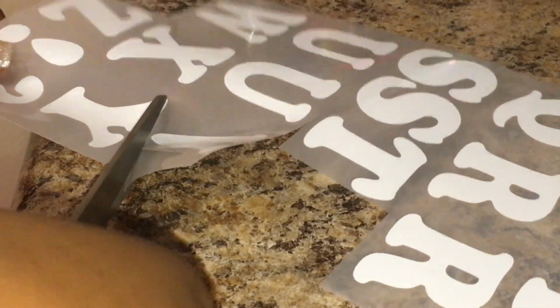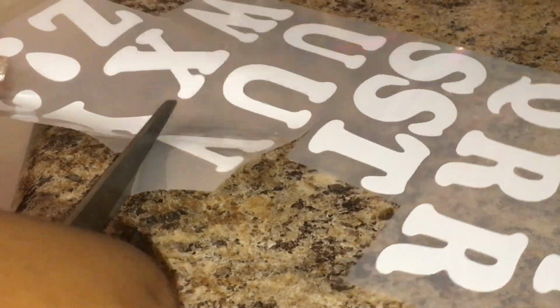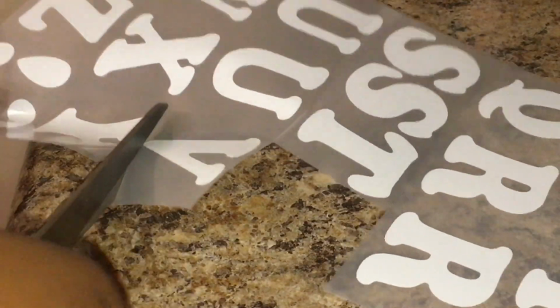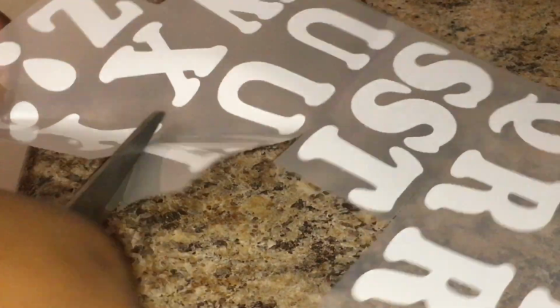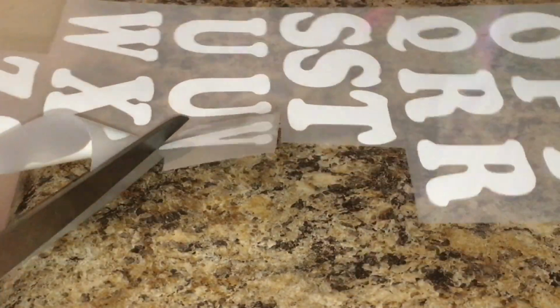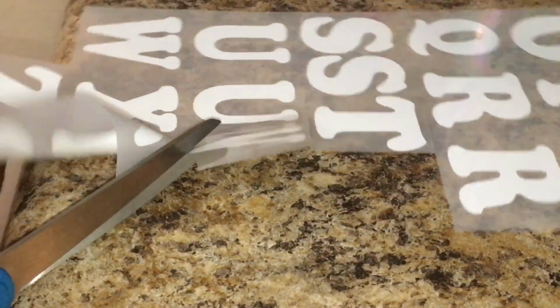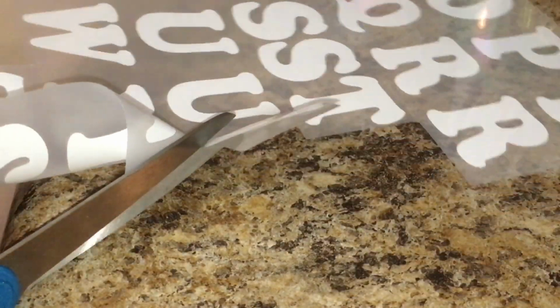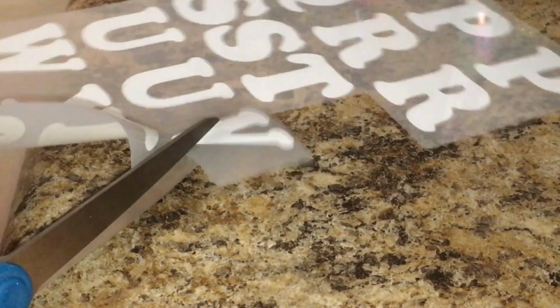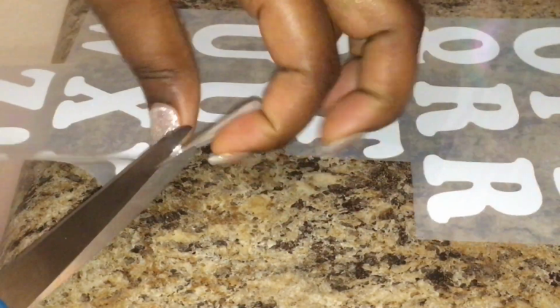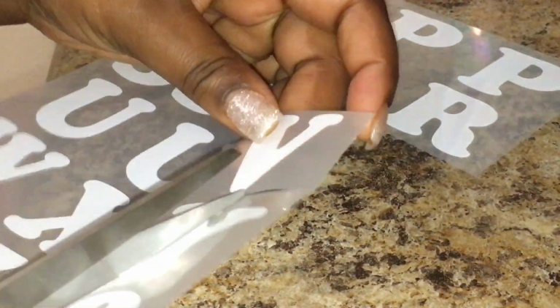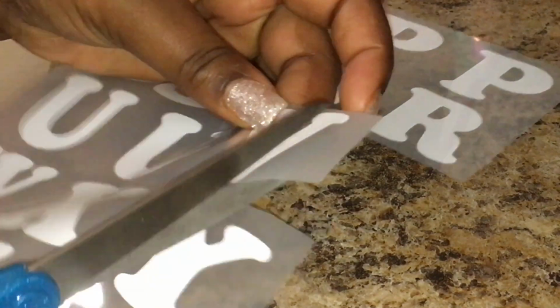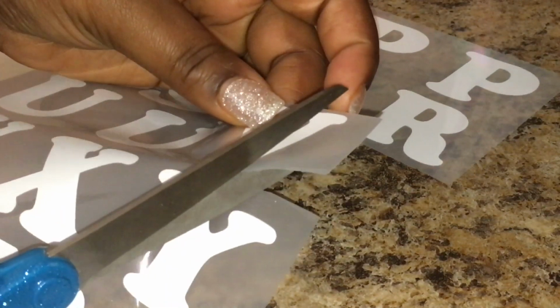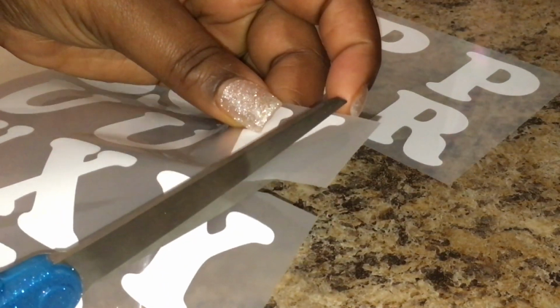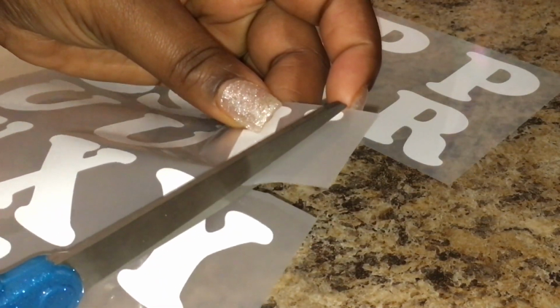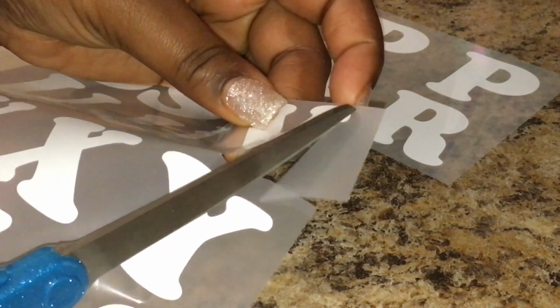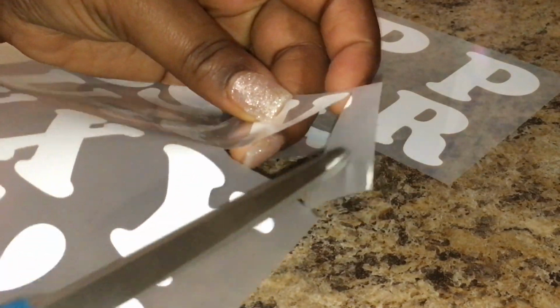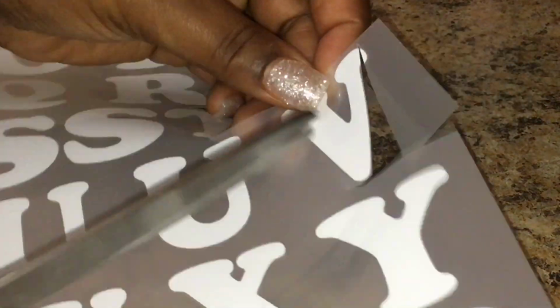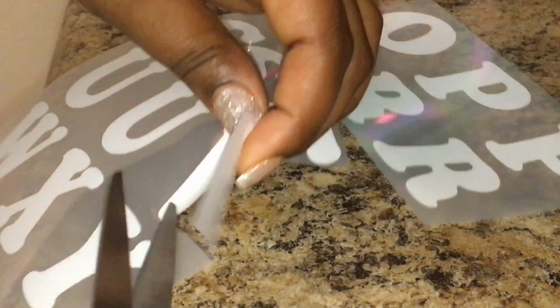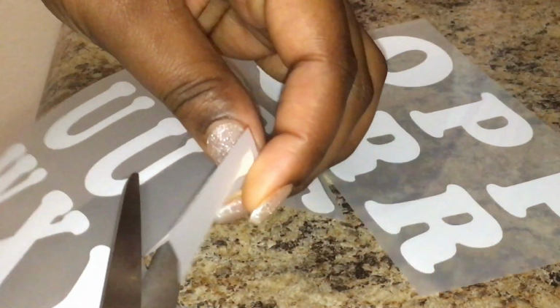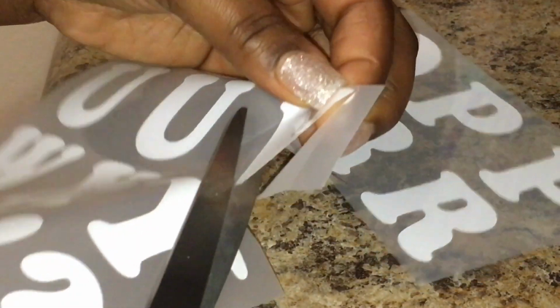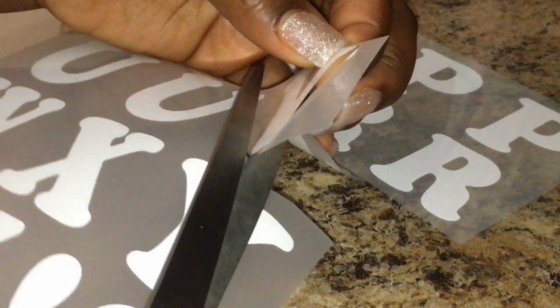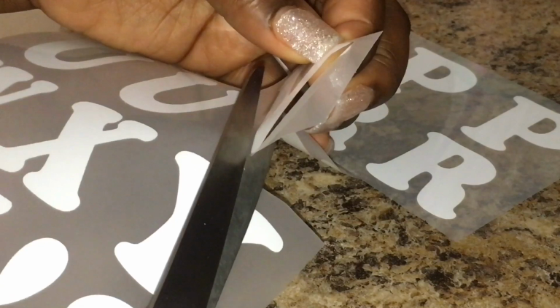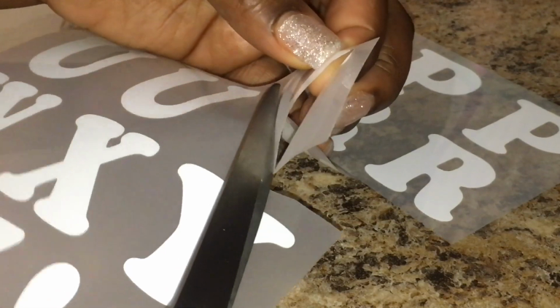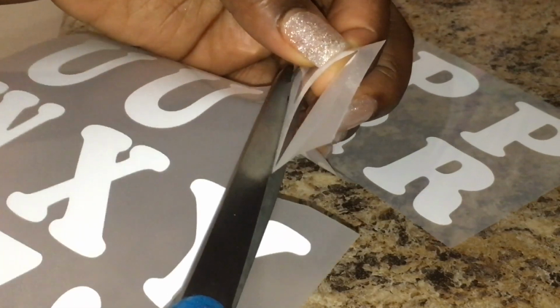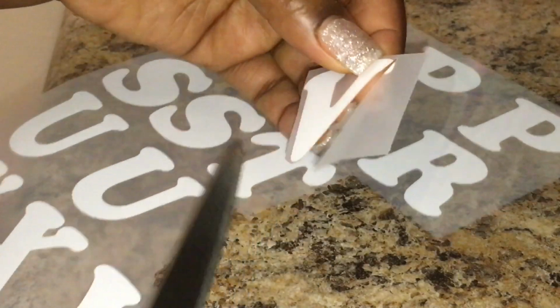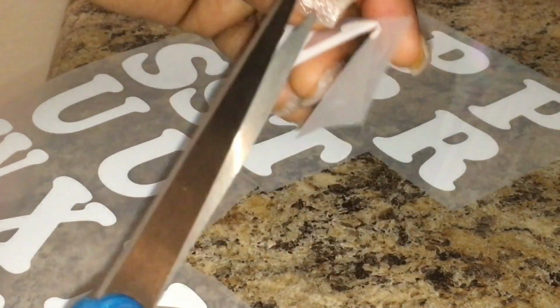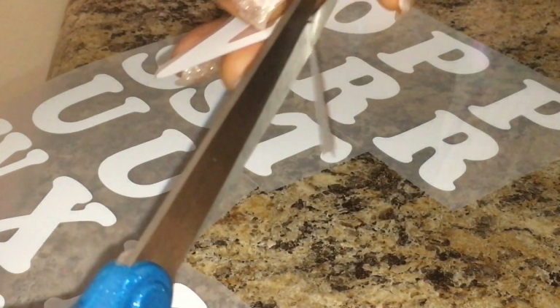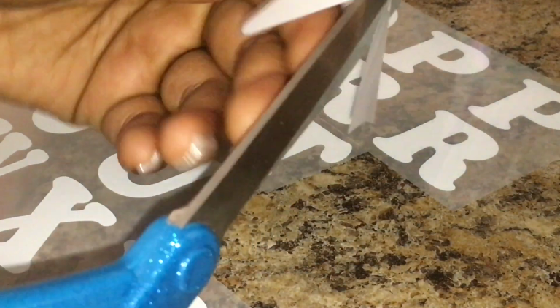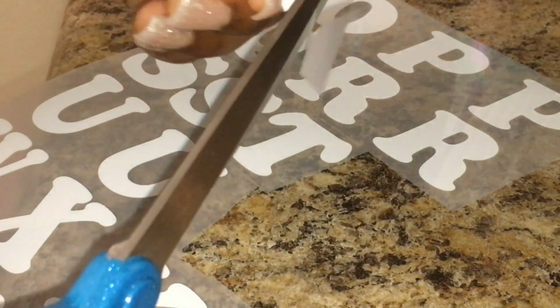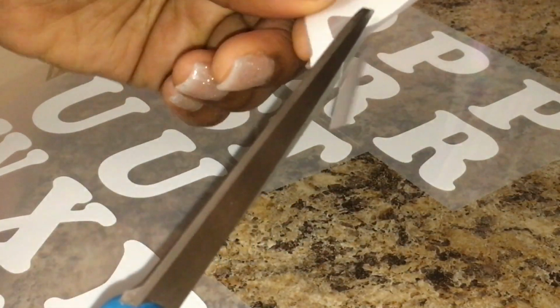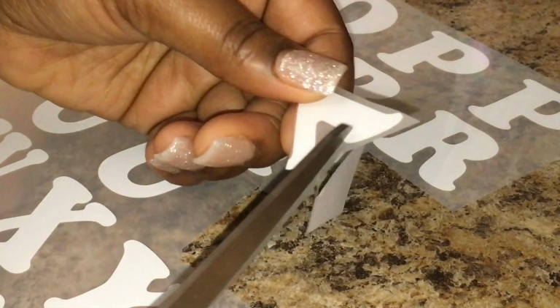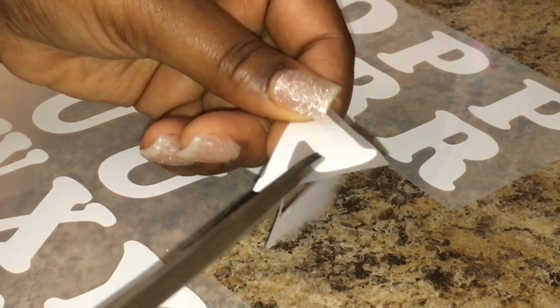Right here I'm just showing you what you do not want to do. You do not want to sit here and try to cut the letter out piece by piece. First of all, my scissors are too big, and as you can see, I'm cutting parts of the letters off.